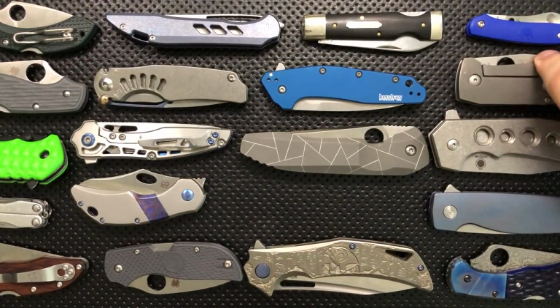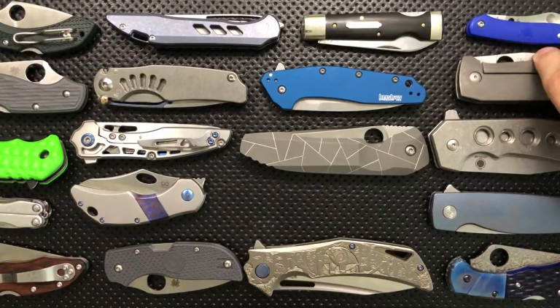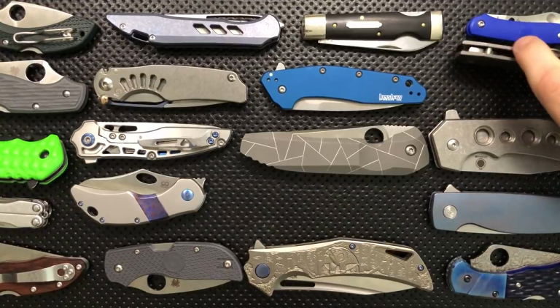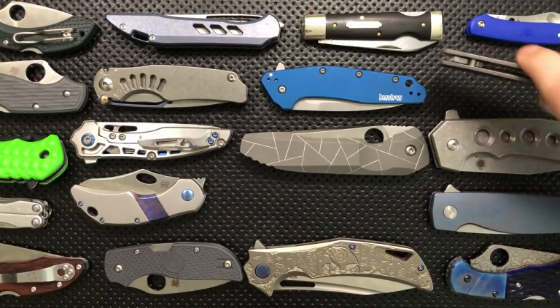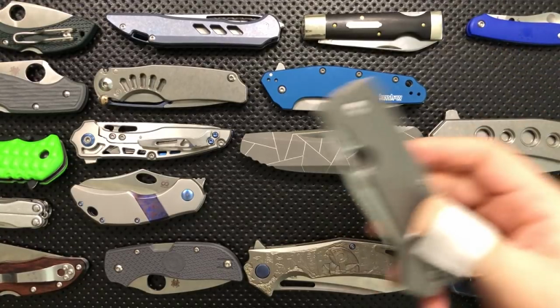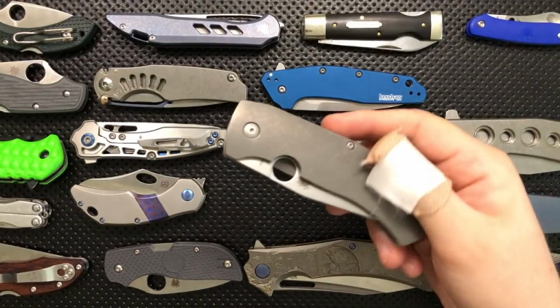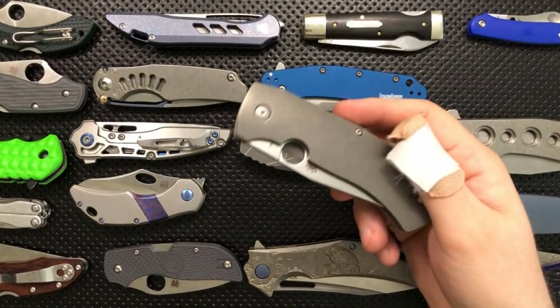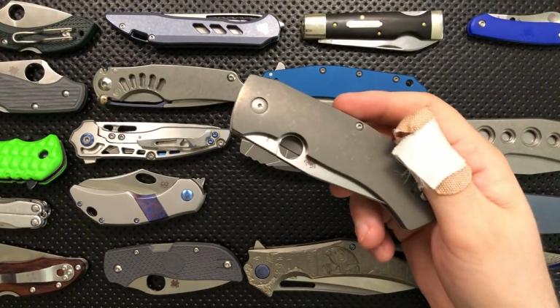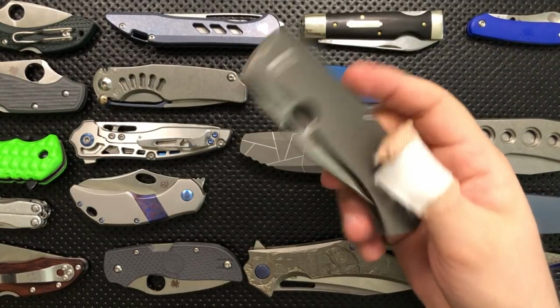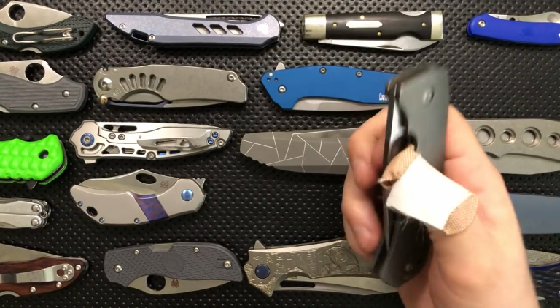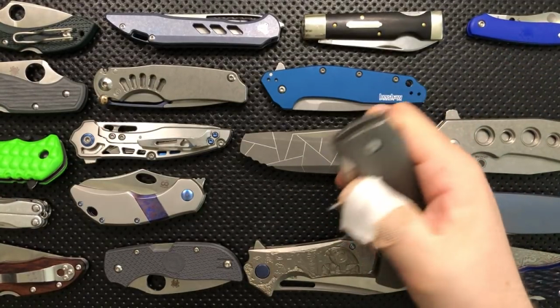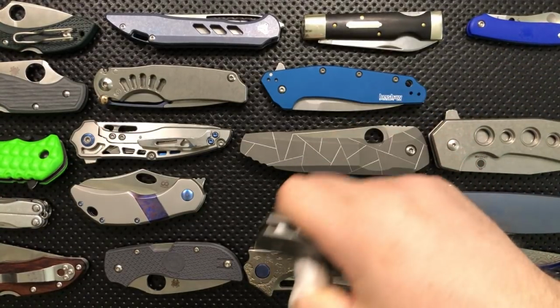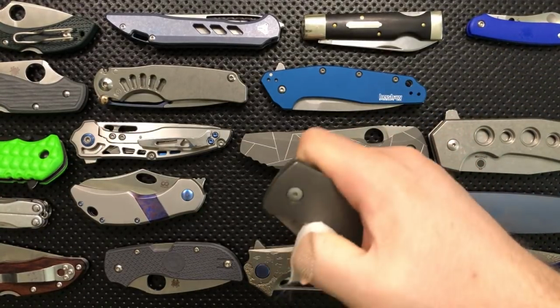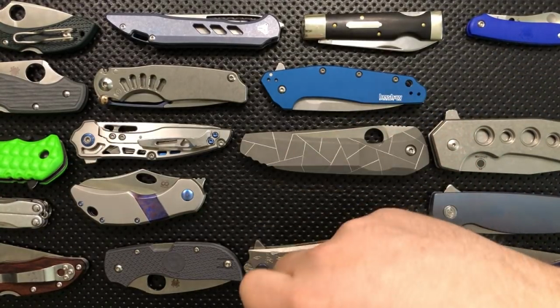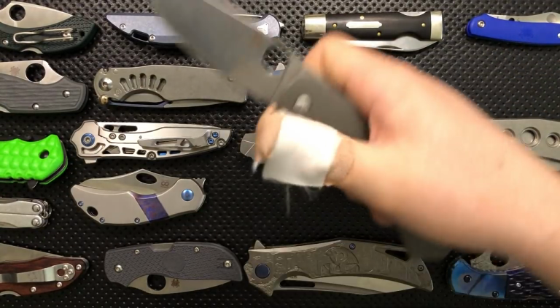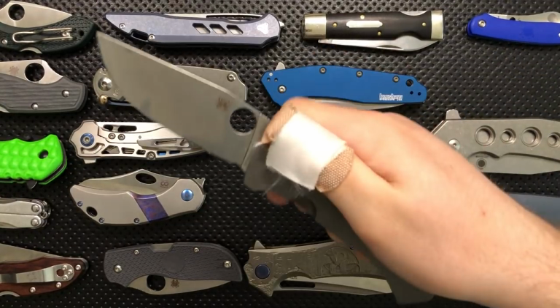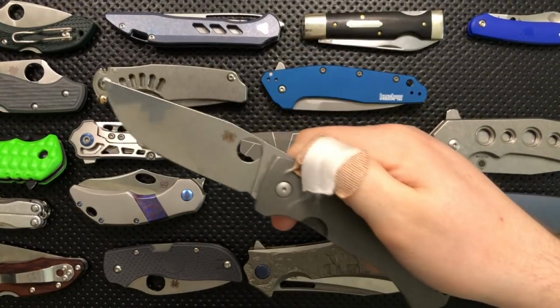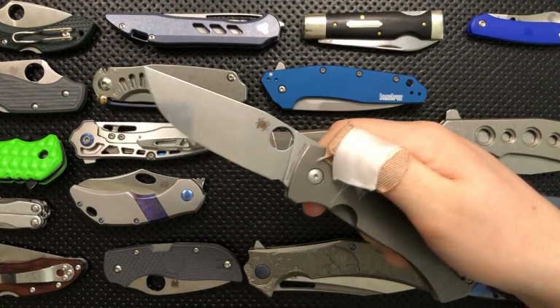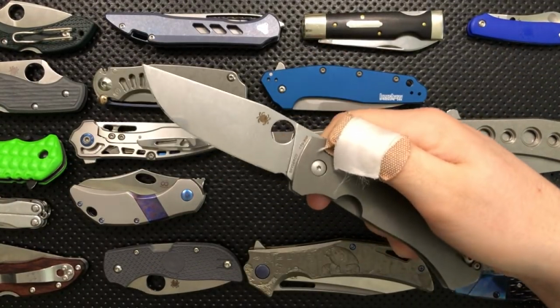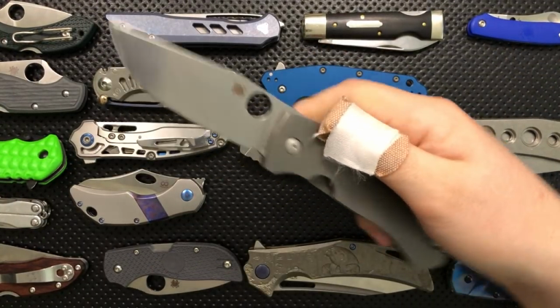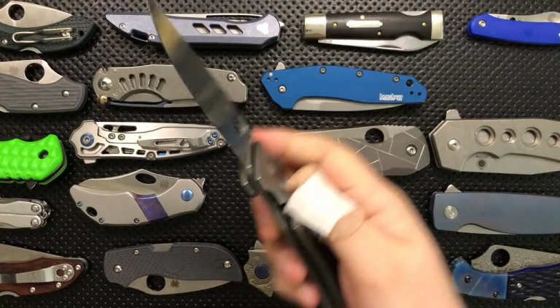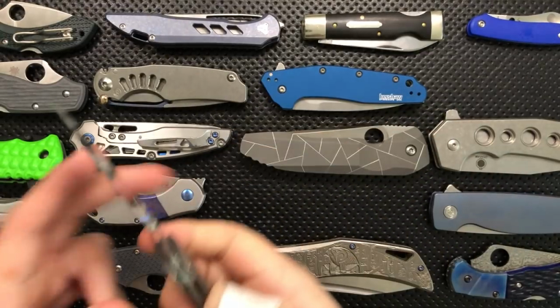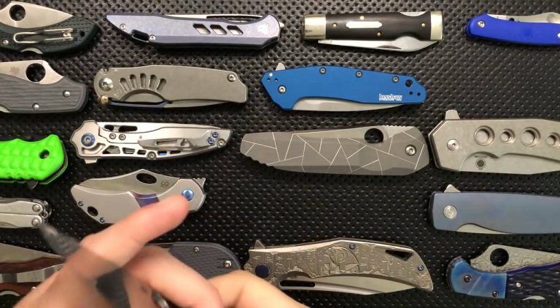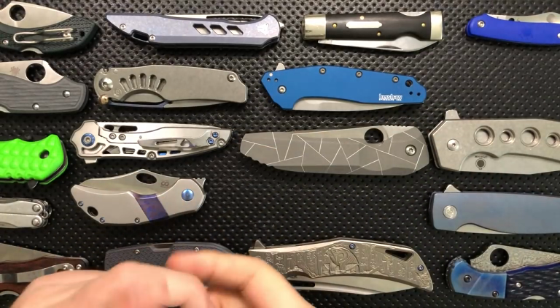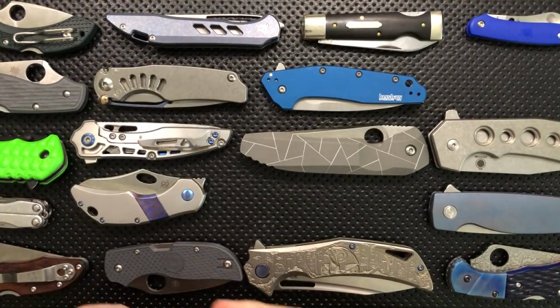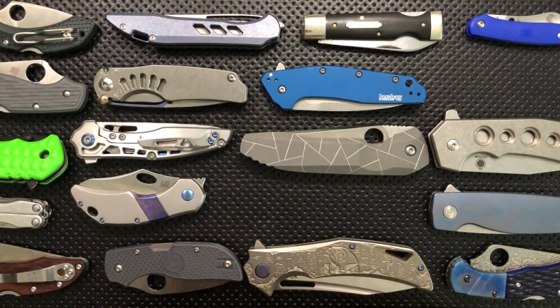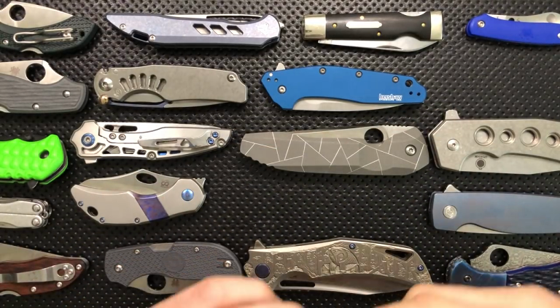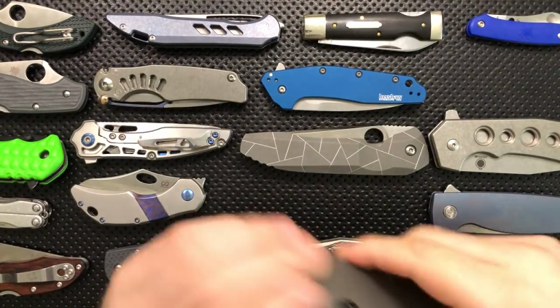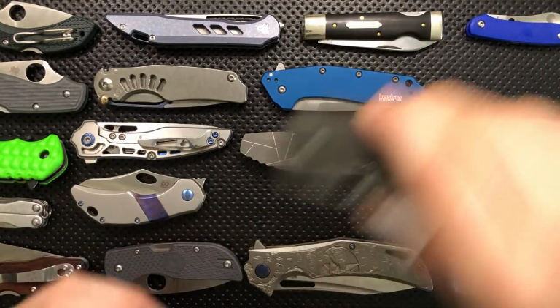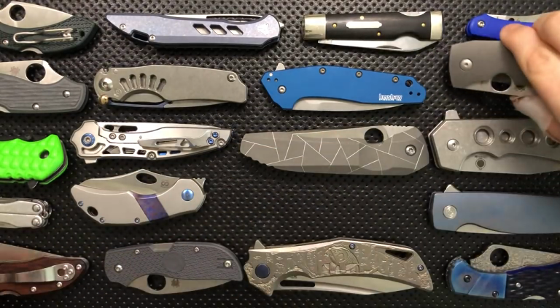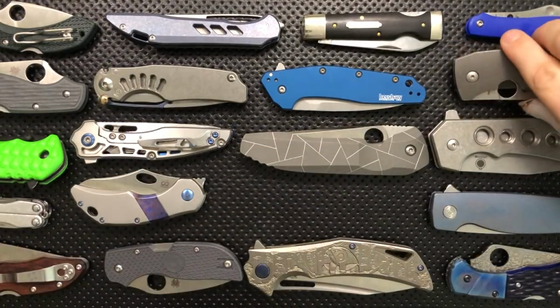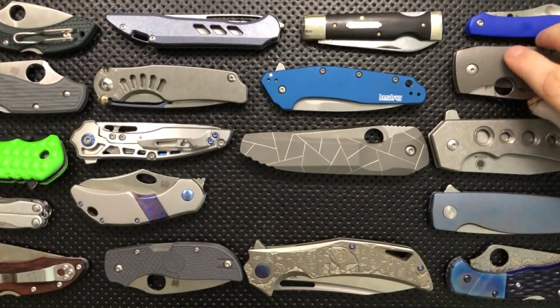The Spyderco Slysz Bowie — a knife so nice I bought it twice. This is just absolutely an incredible piece, and my love for this knife is well documented.